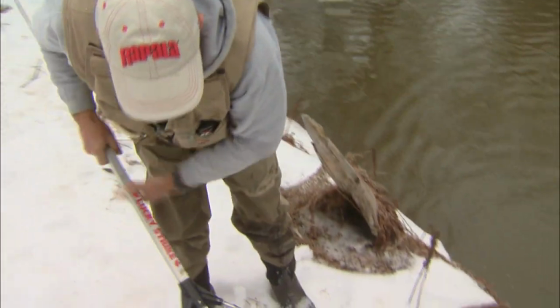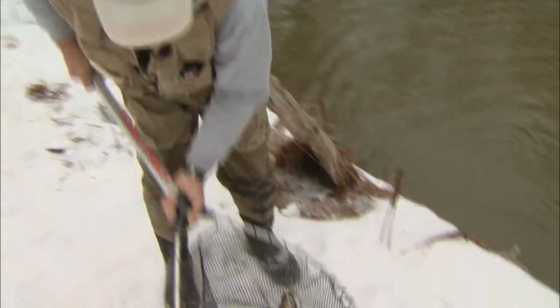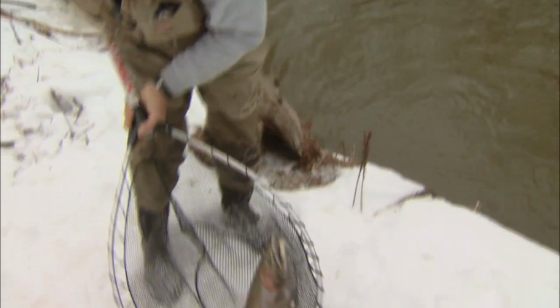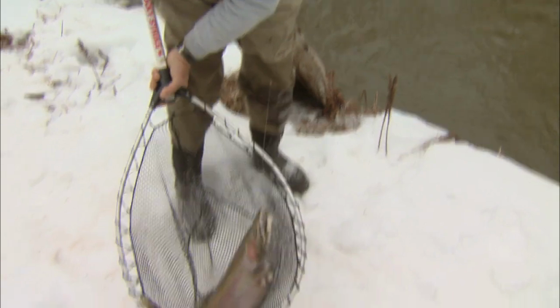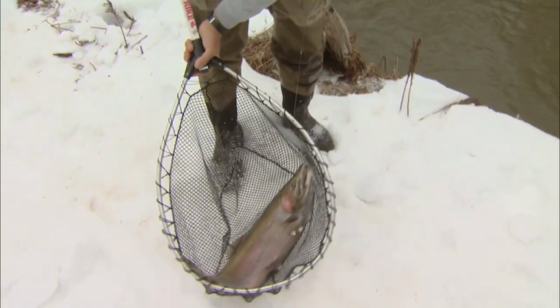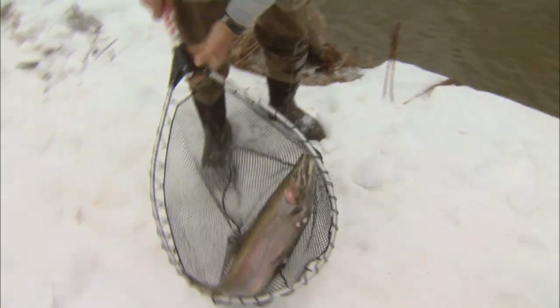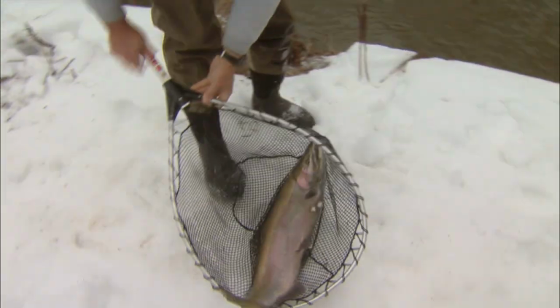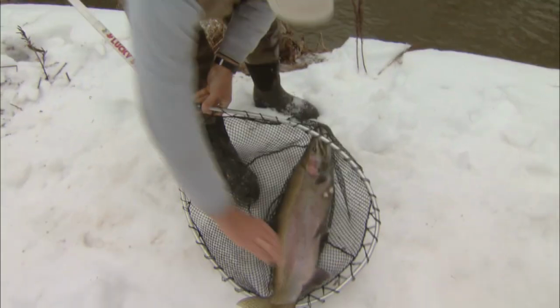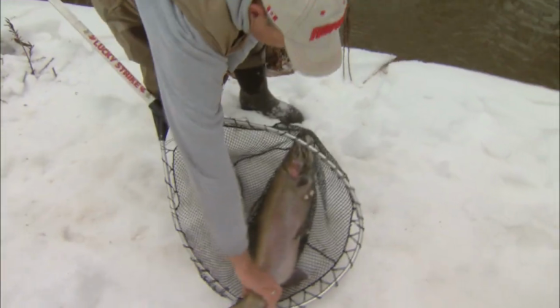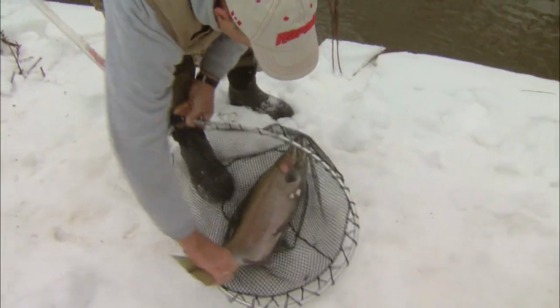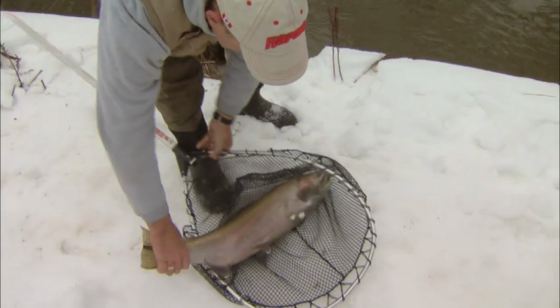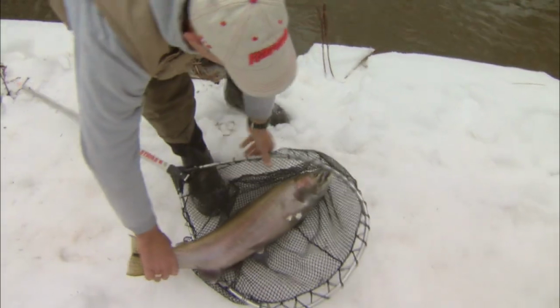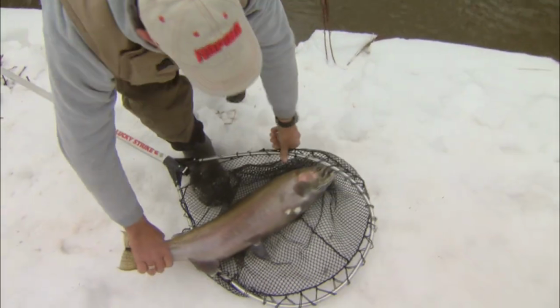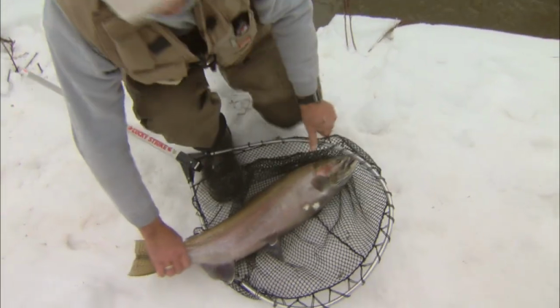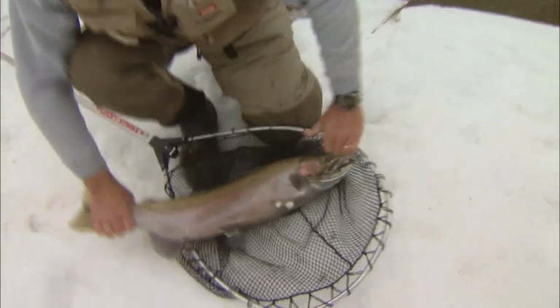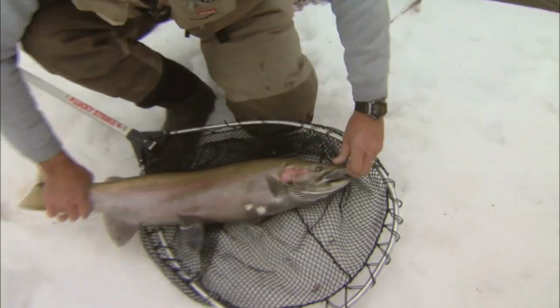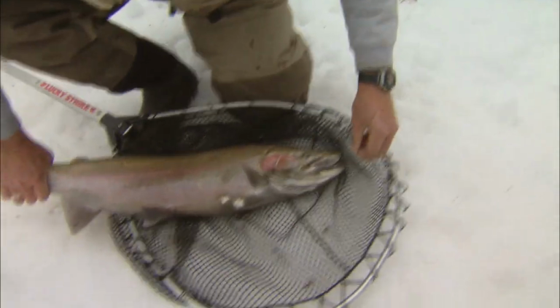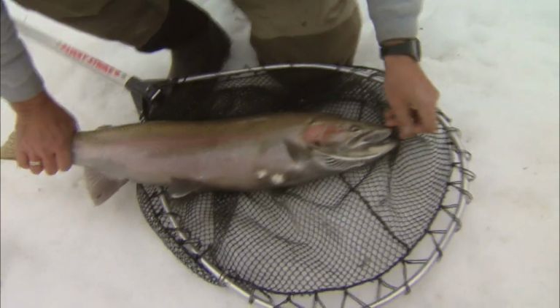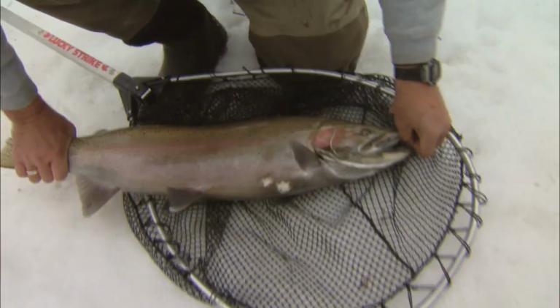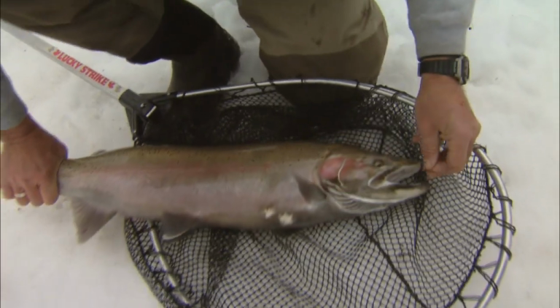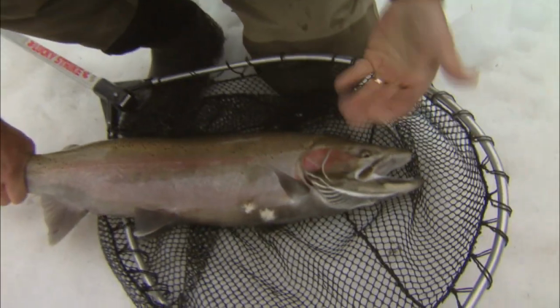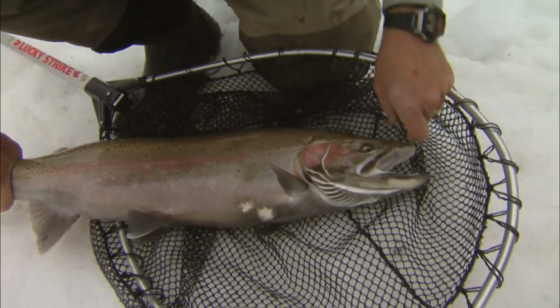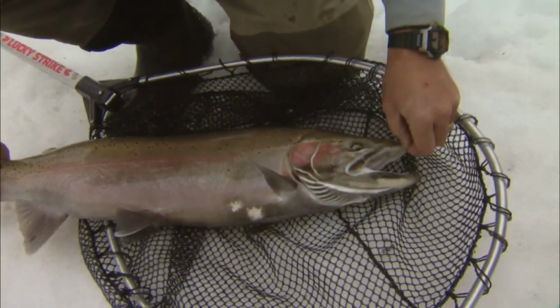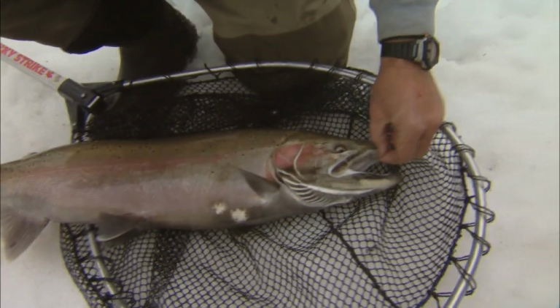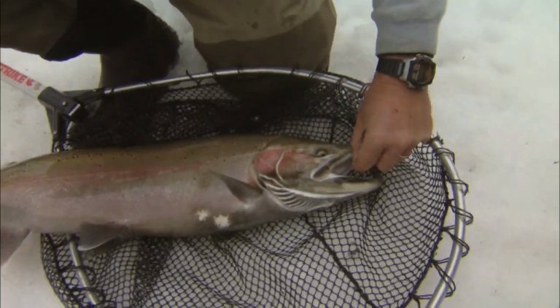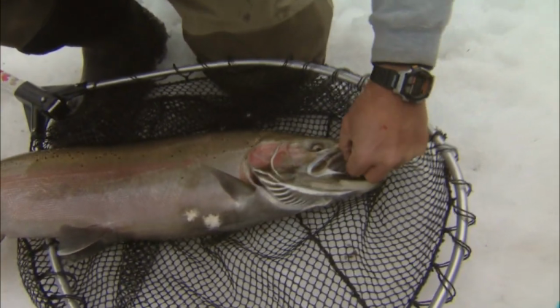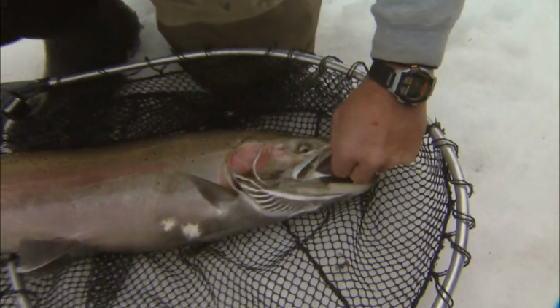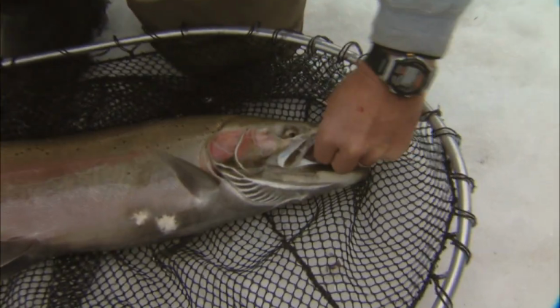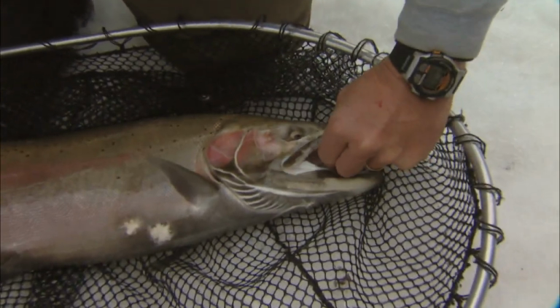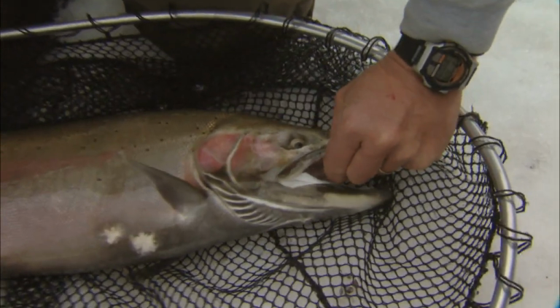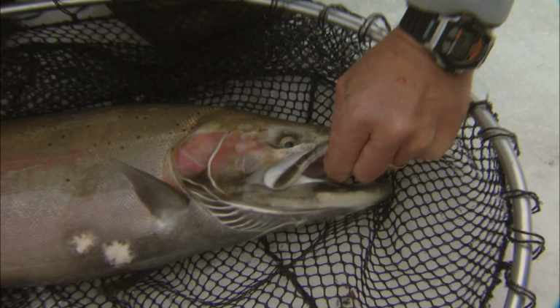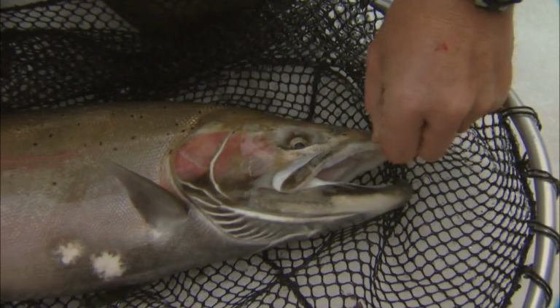Look at this. Now that is Billy's — that is a prime rainbow. He's a couple of pounds smaller than the one I got, but hey. The hook is right out. You got your things? Good thing, because I don't. Yeah, you need them.